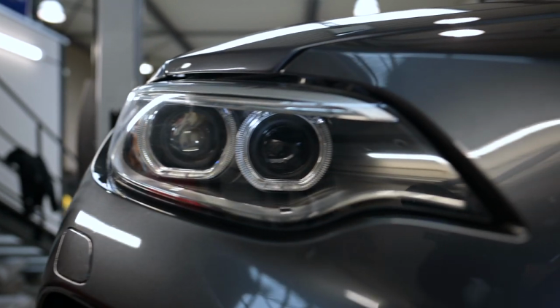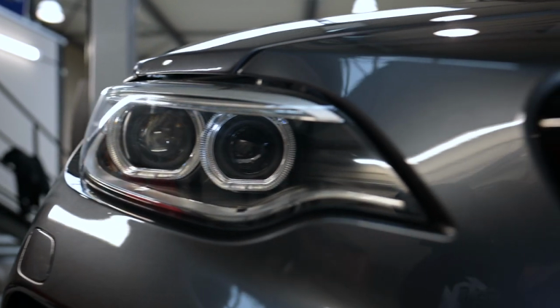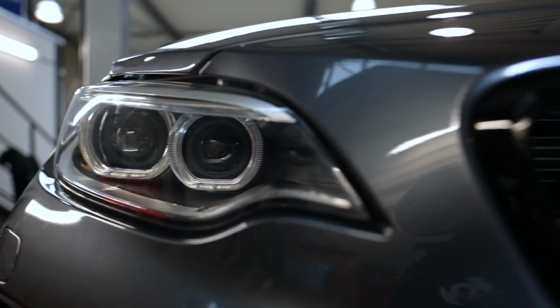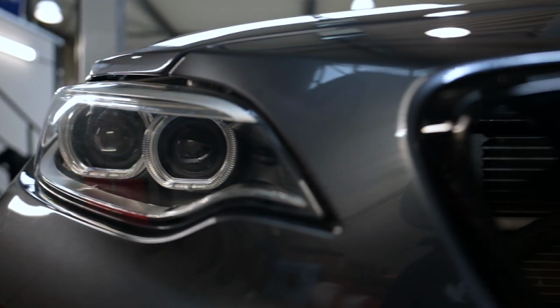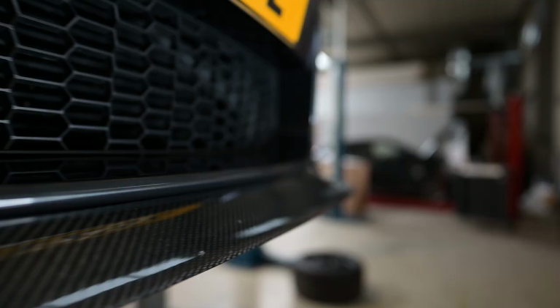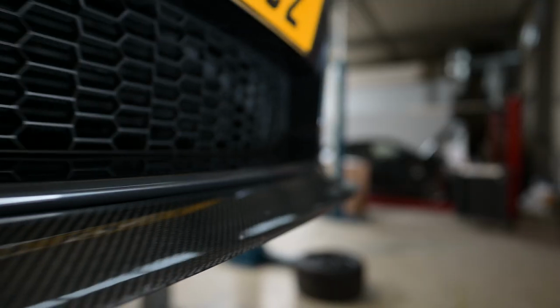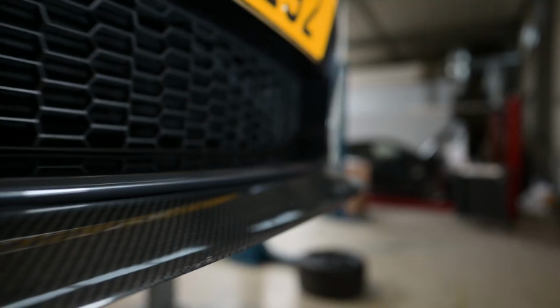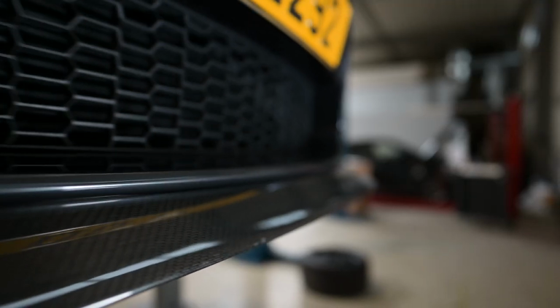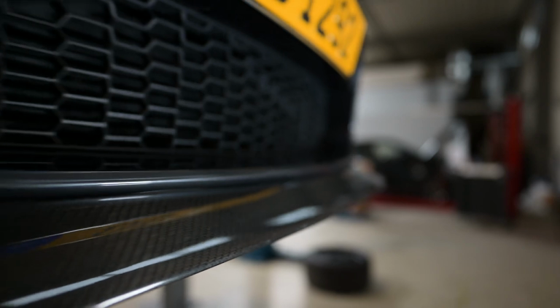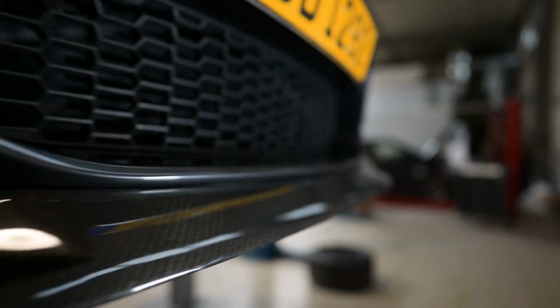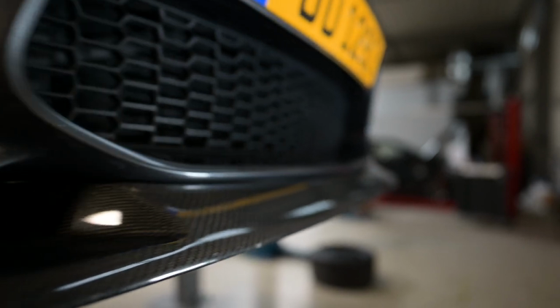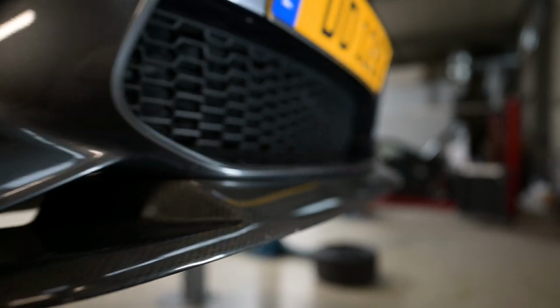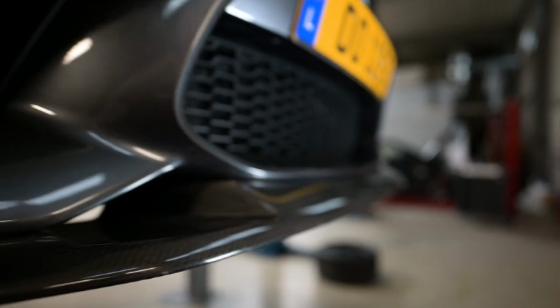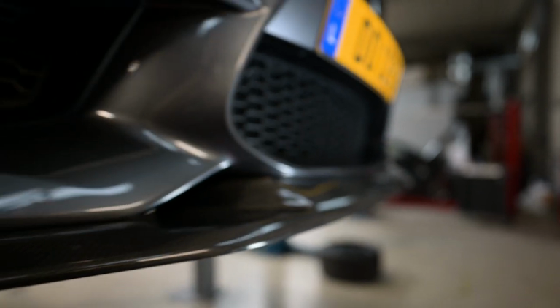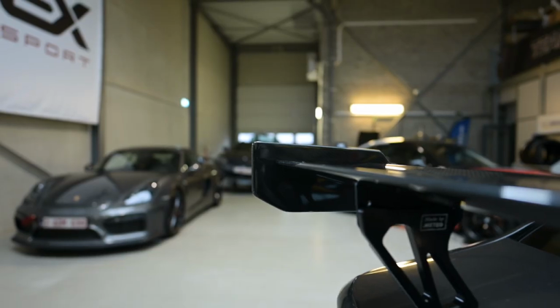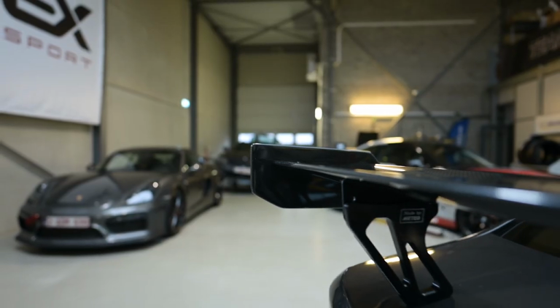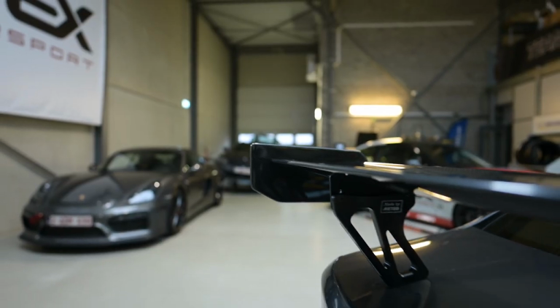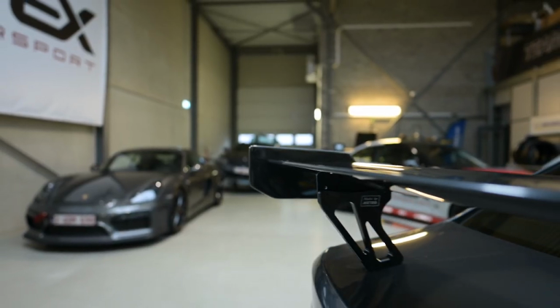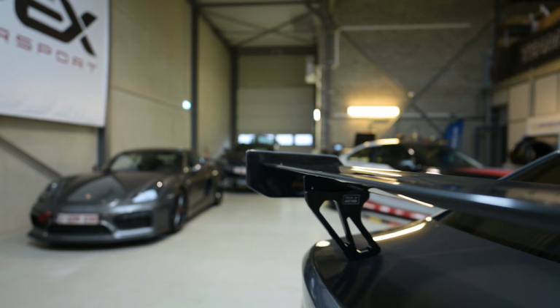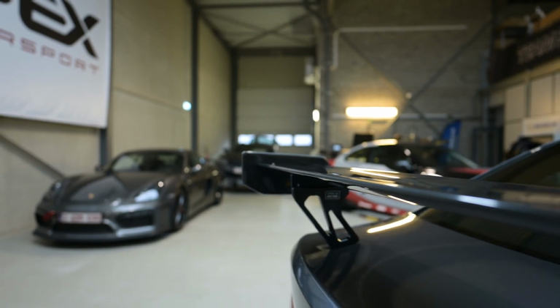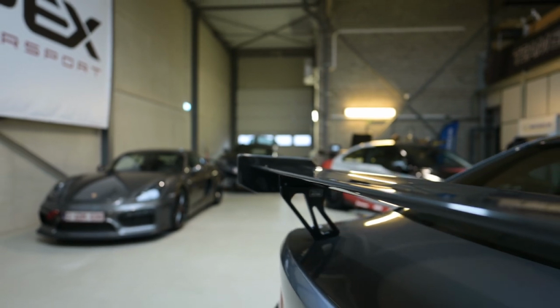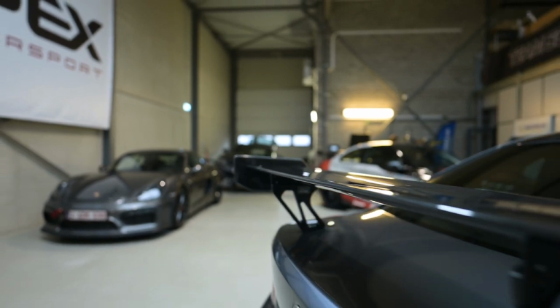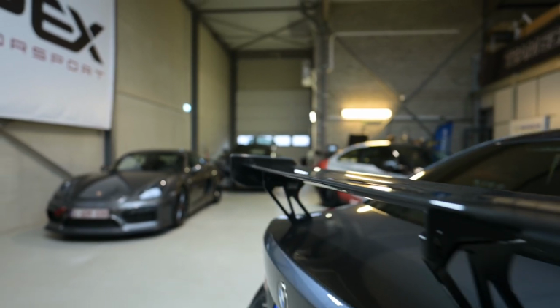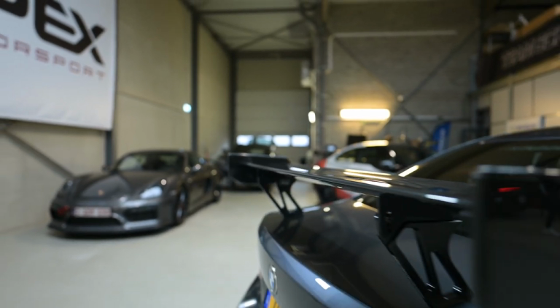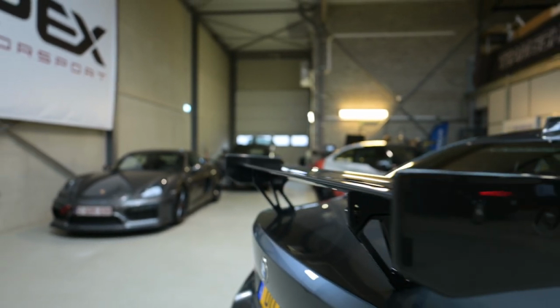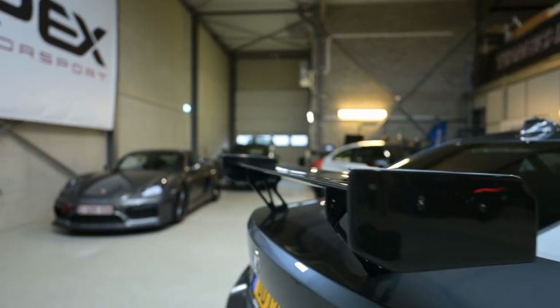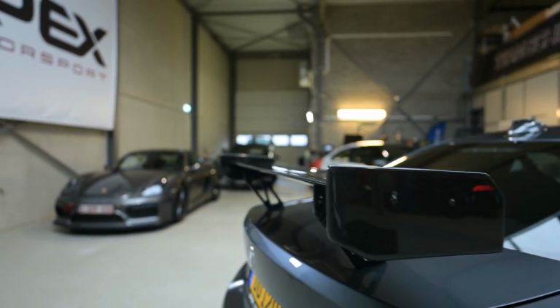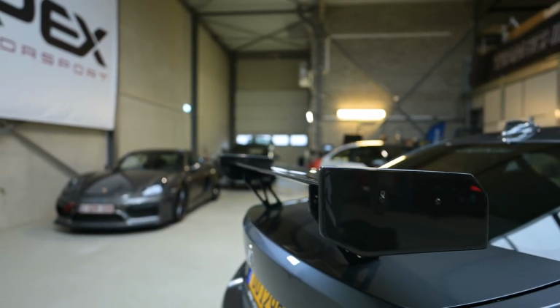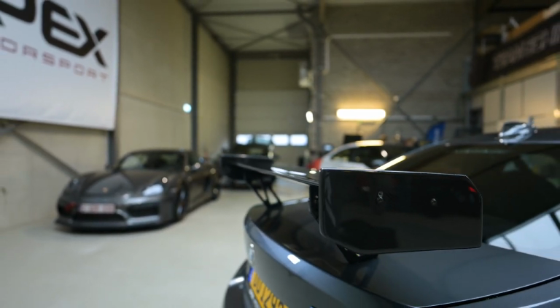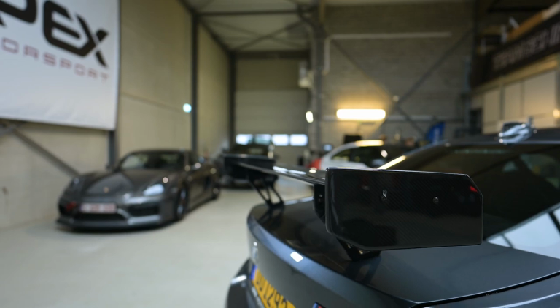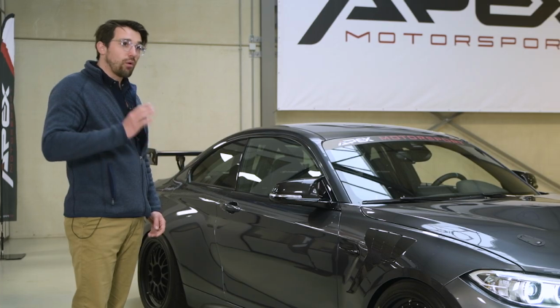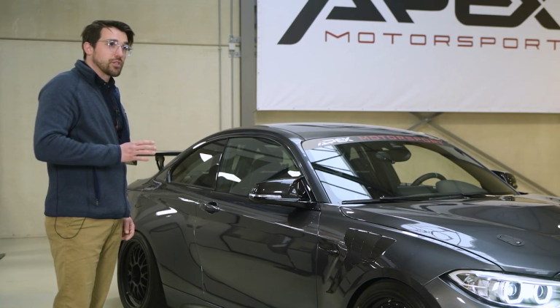In front we have the carbon splitter which is adjustable to create downforce. And then we have the big wing behind to create downforce in the back as well. So again, it looks aggressive but it's all functional.